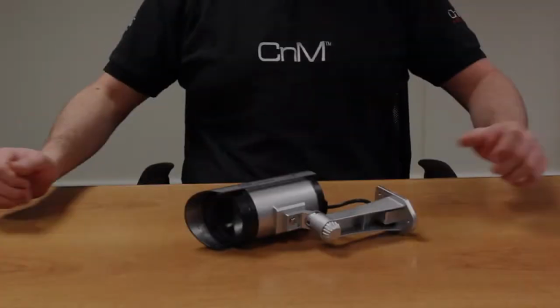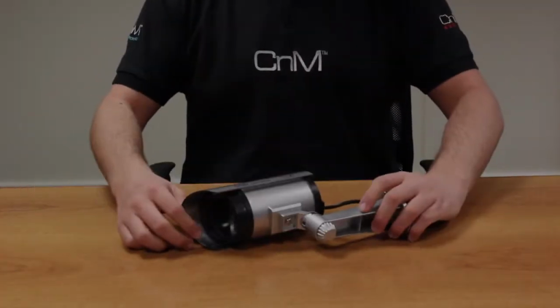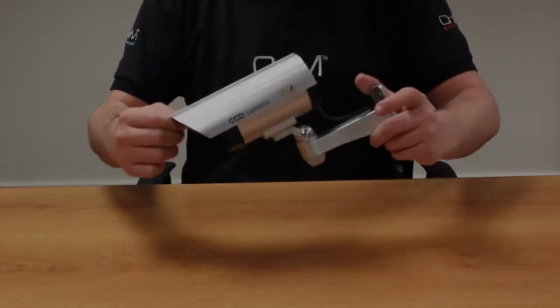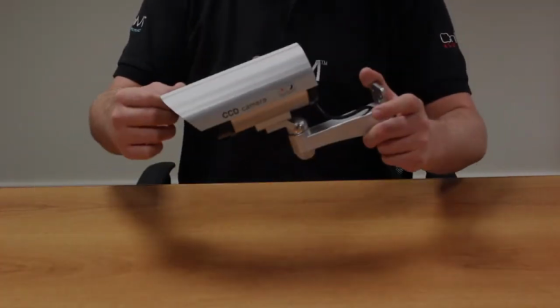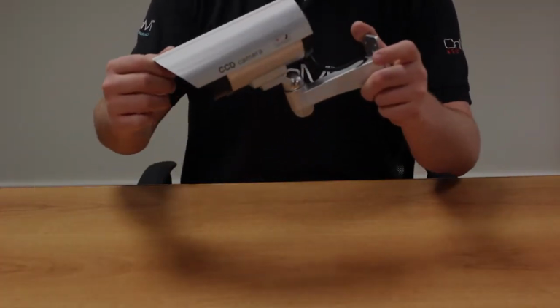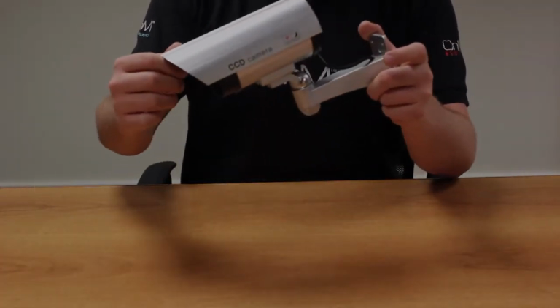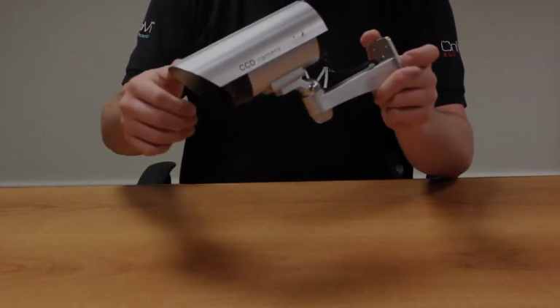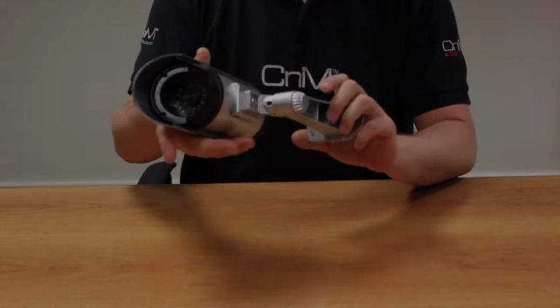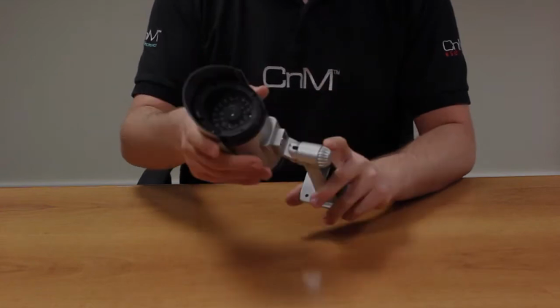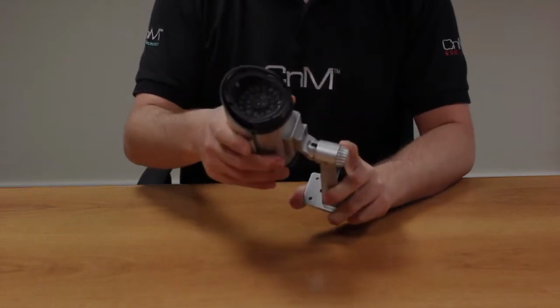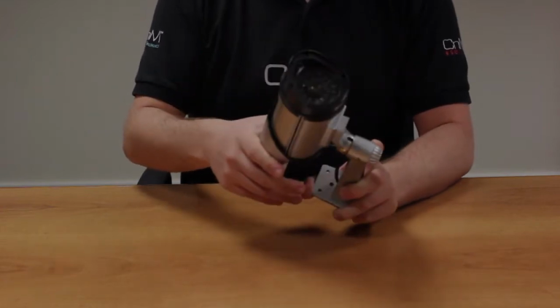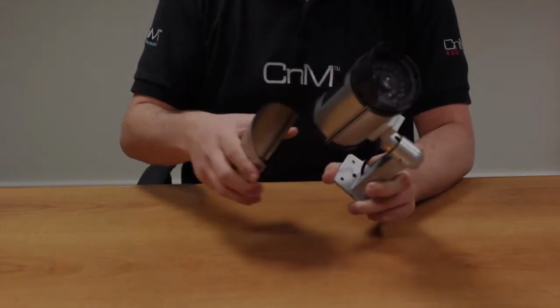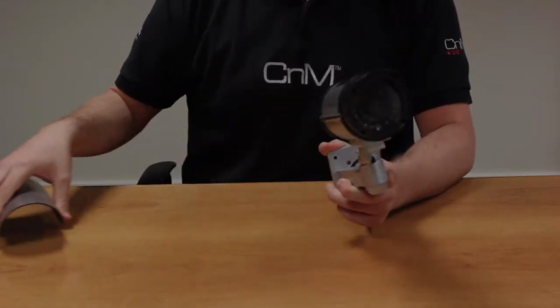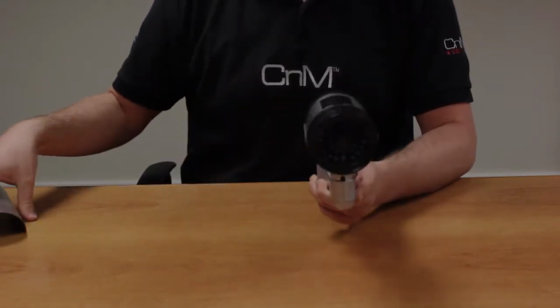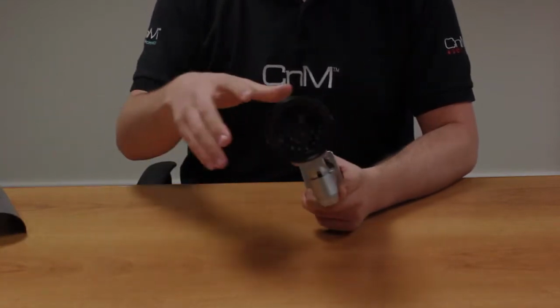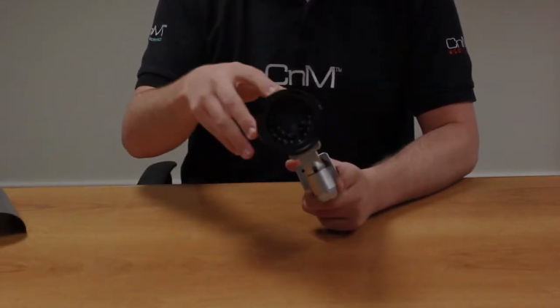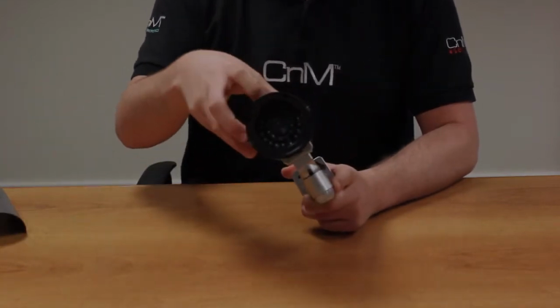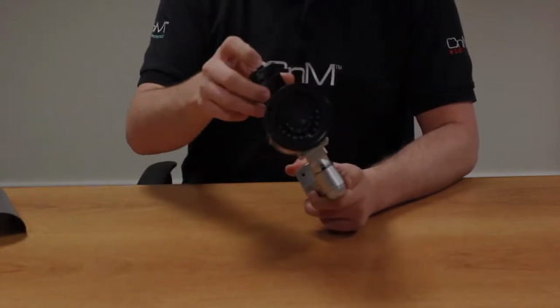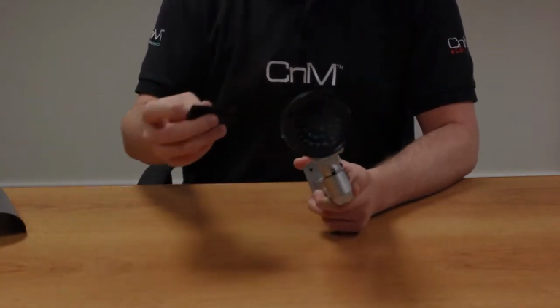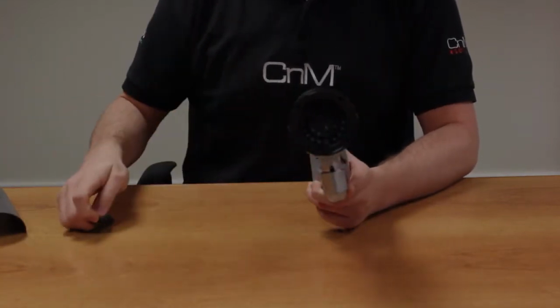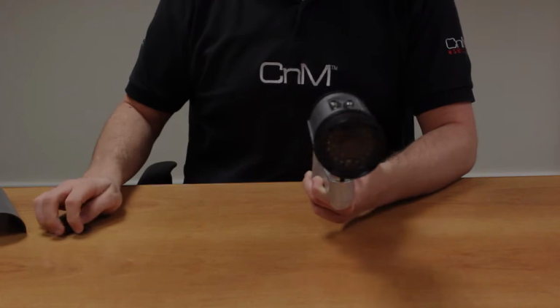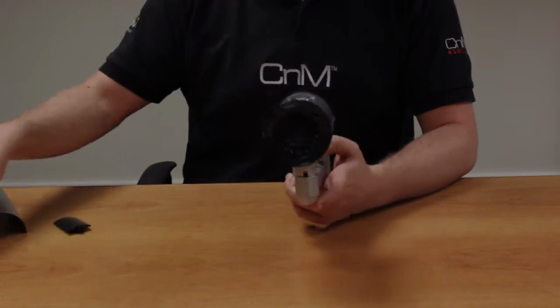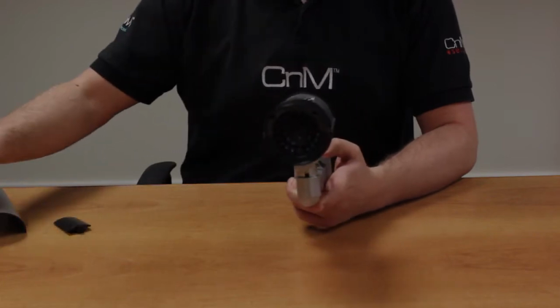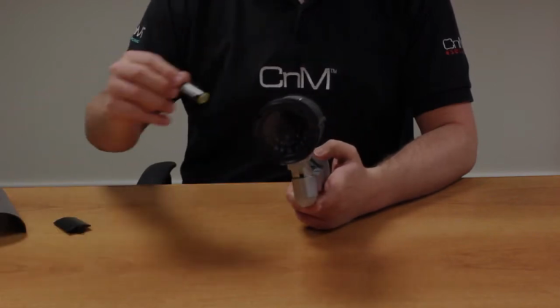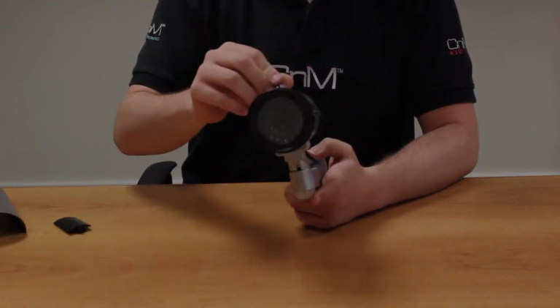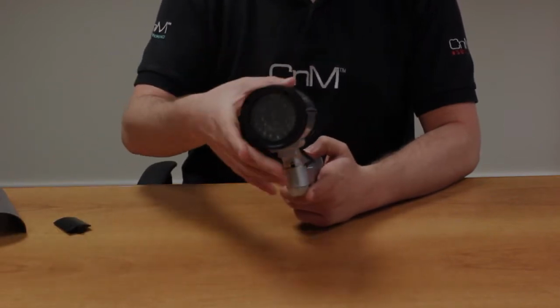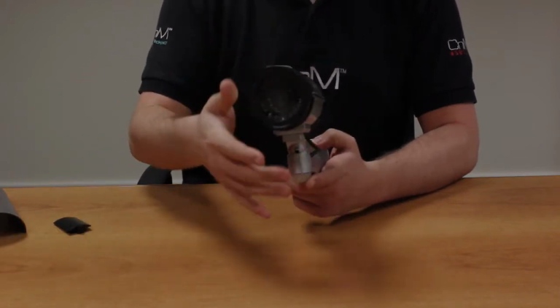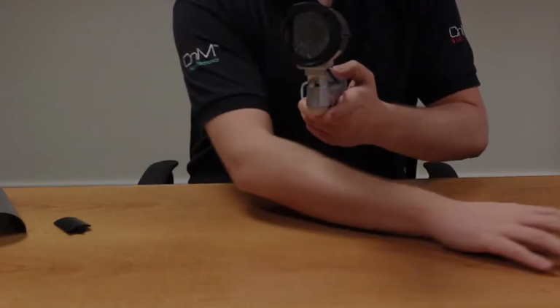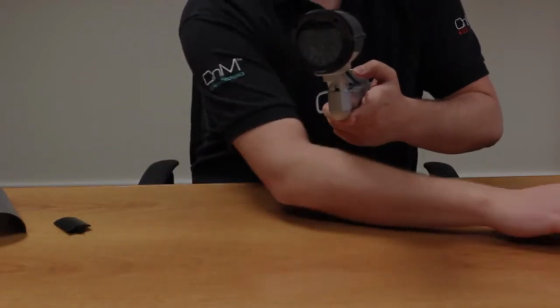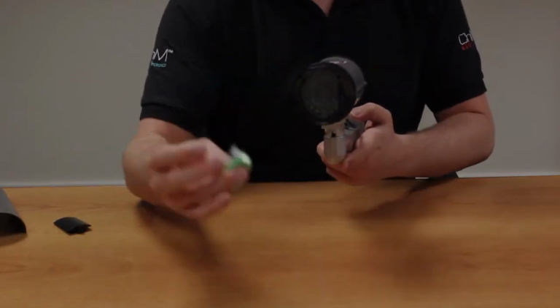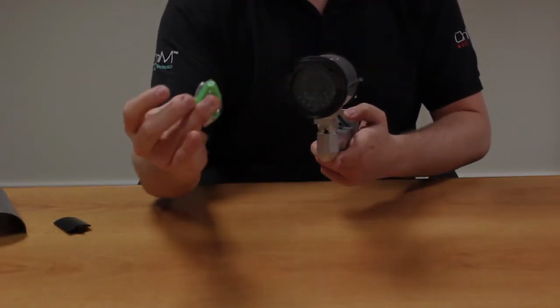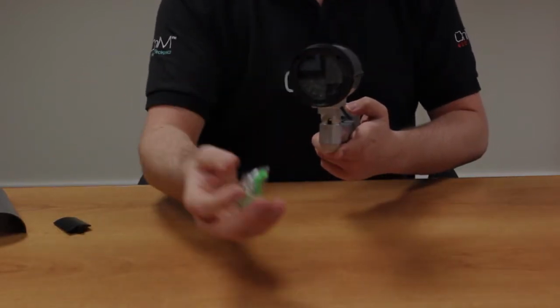Here we have the CNM dummy camera. This camera is ideal to be used inside or outside your property. The camera itself is easy to fit to any wall and also contains the screws included in the pack.